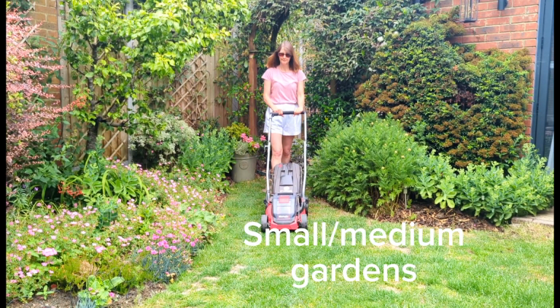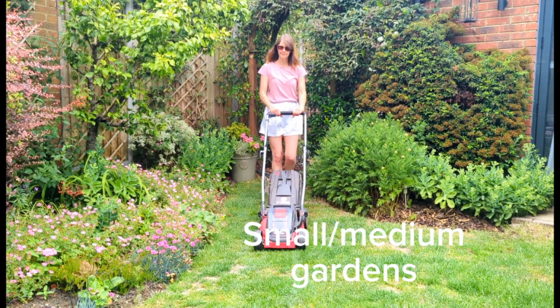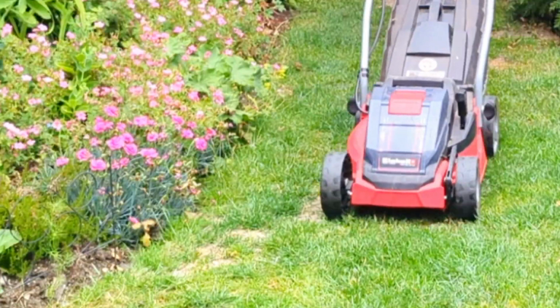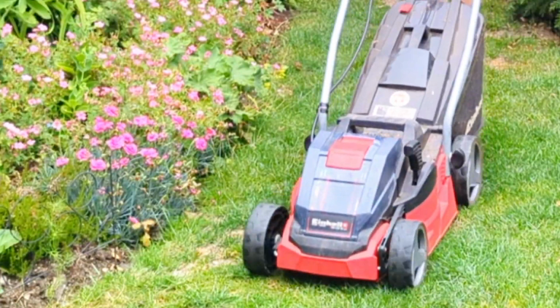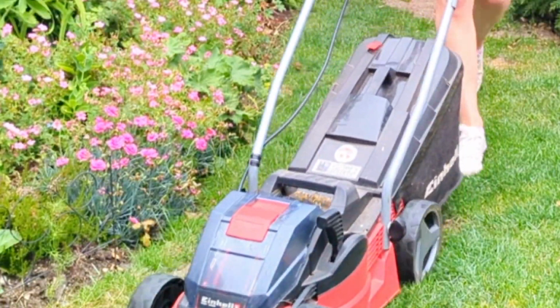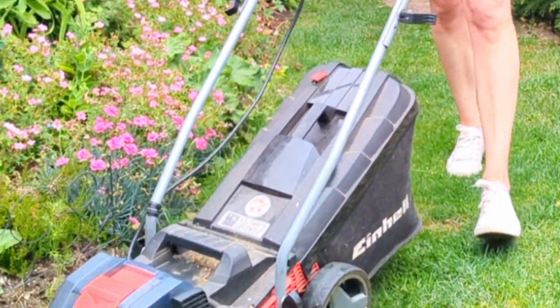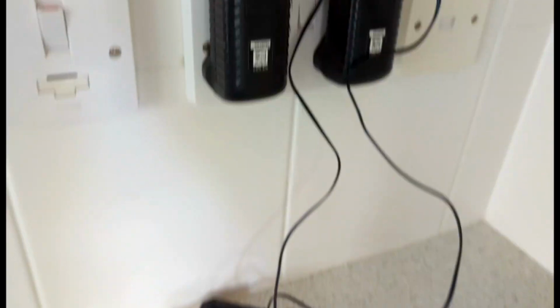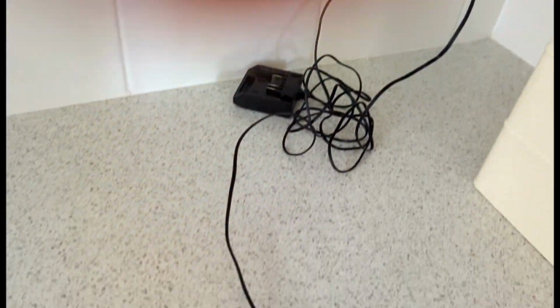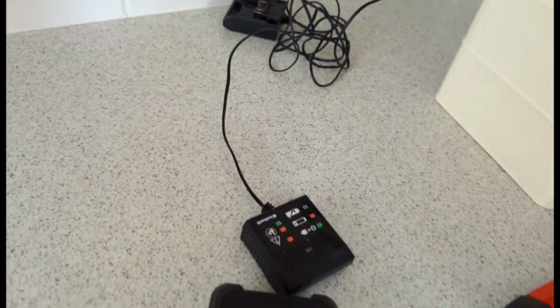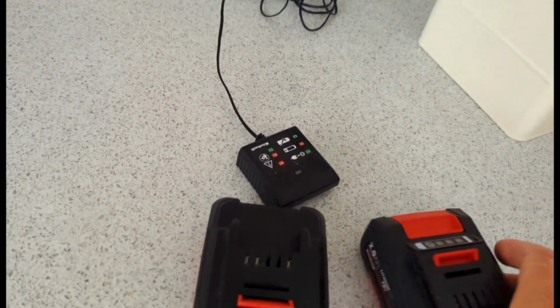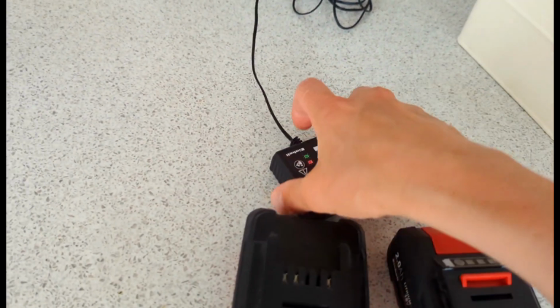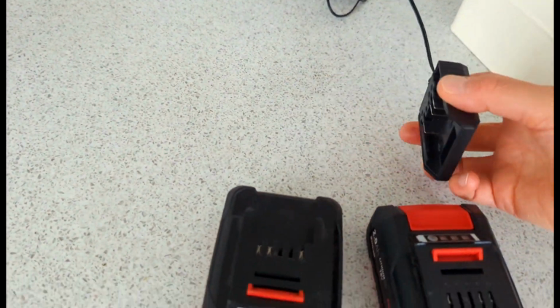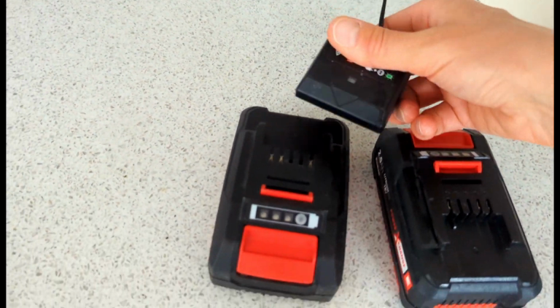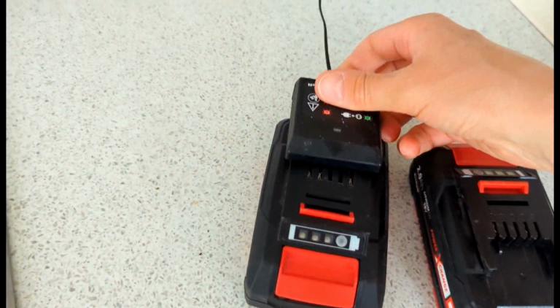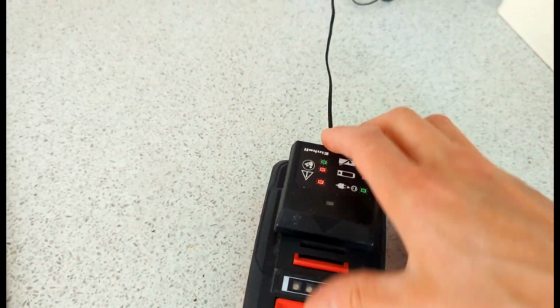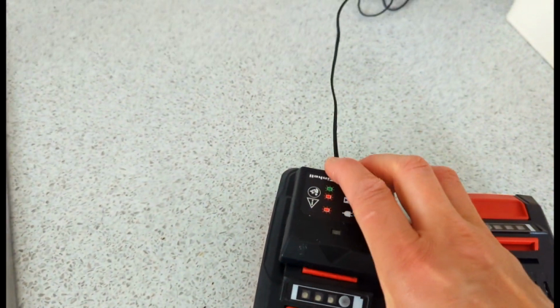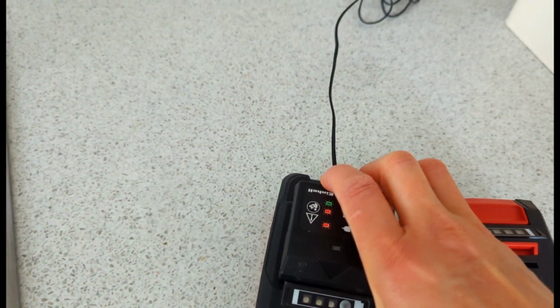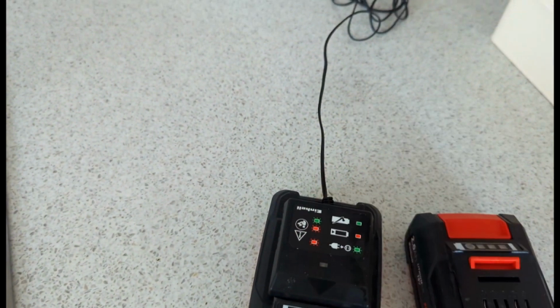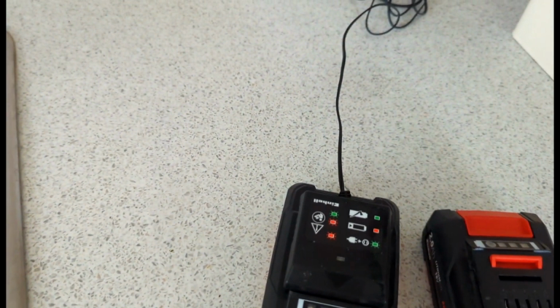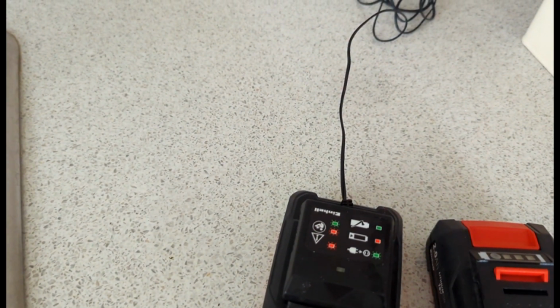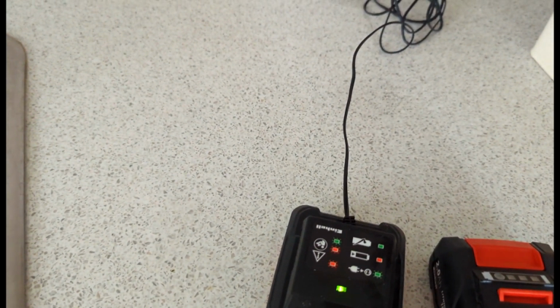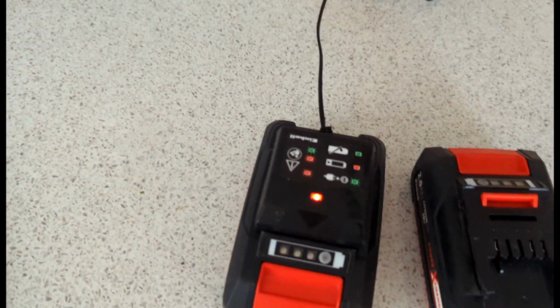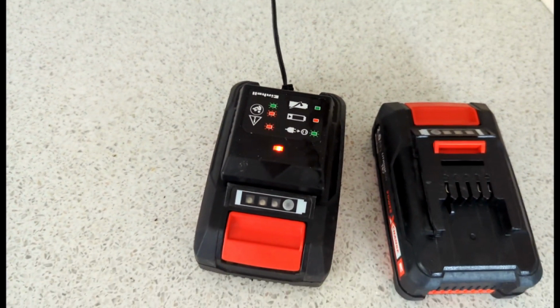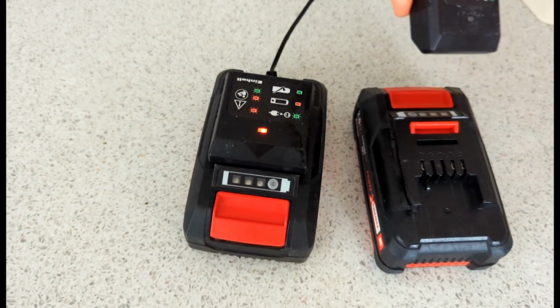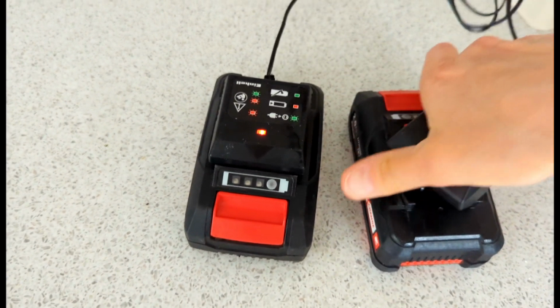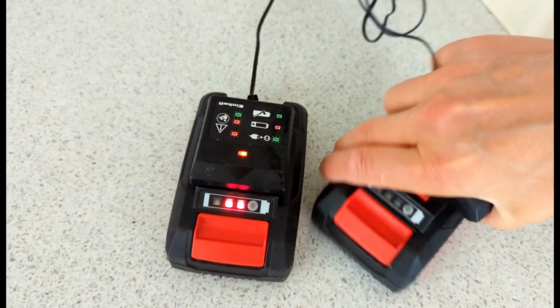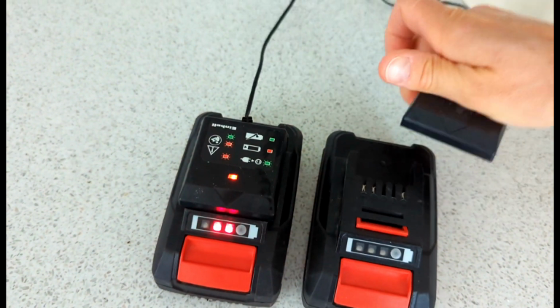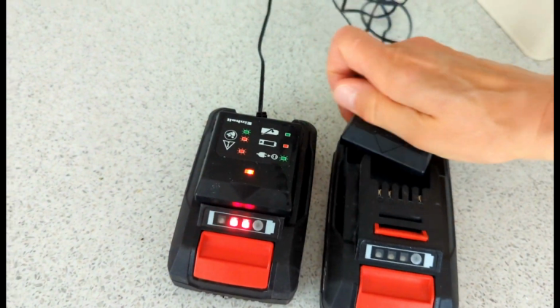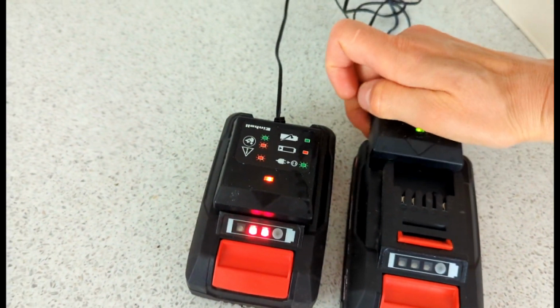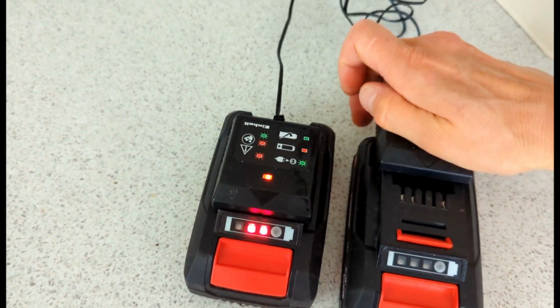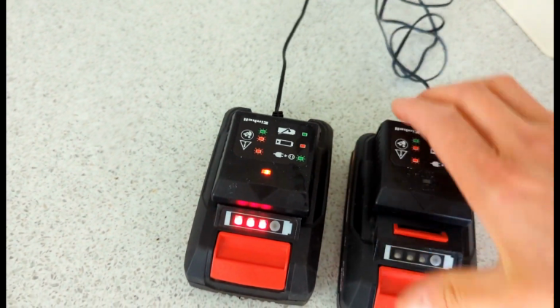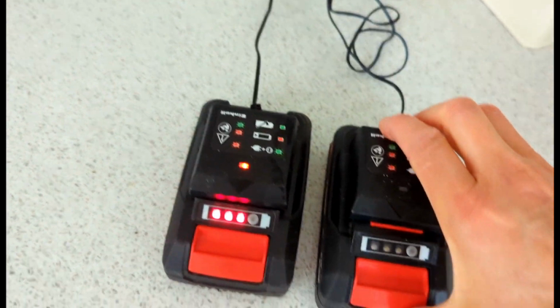Cutting my small garden takes hardly any power out of the batteries, but when you do want to charge them you slot them into the chargers, turn them on at the plug and they will show you with a green light when they are fully charged.